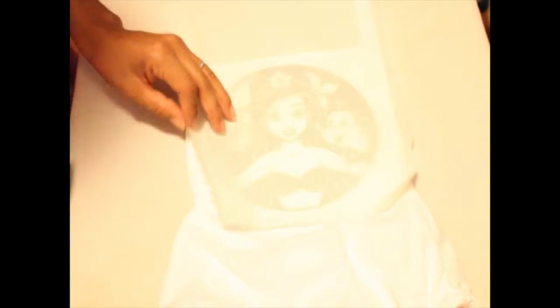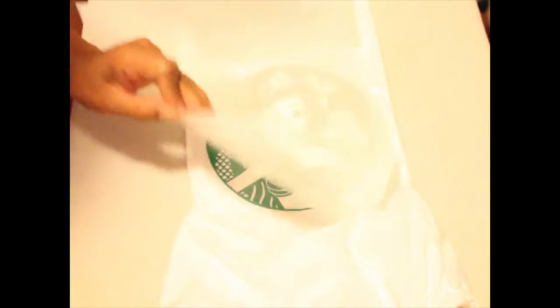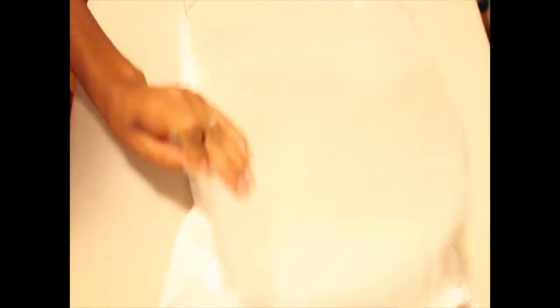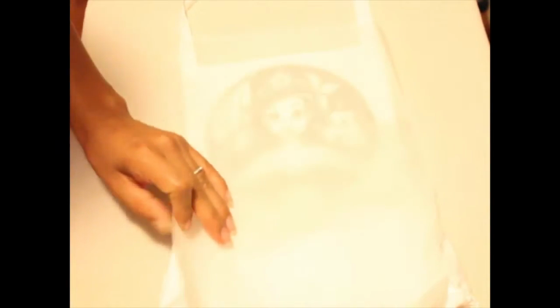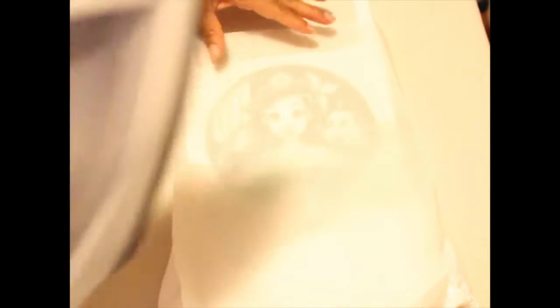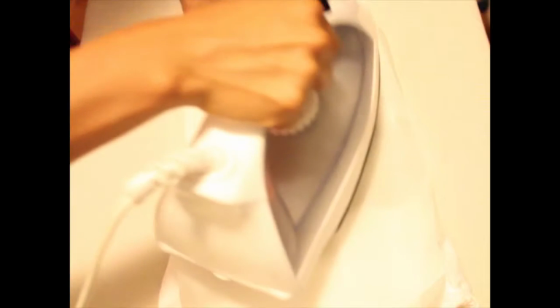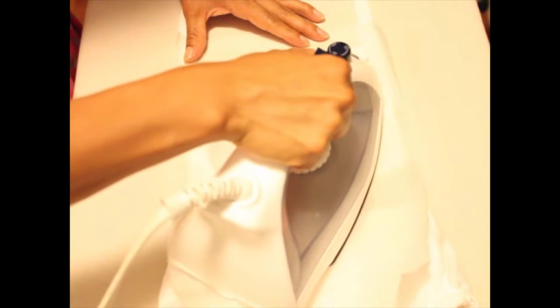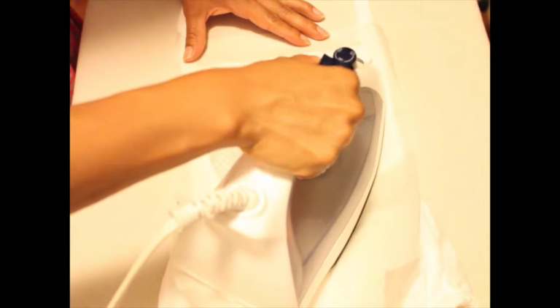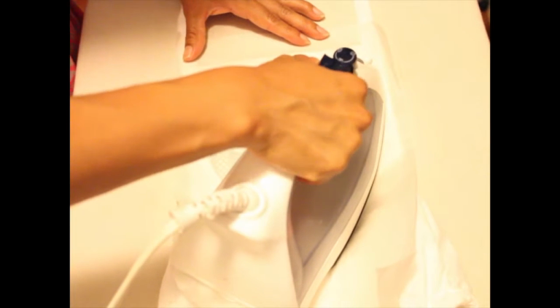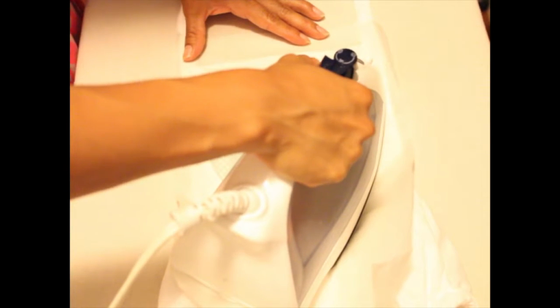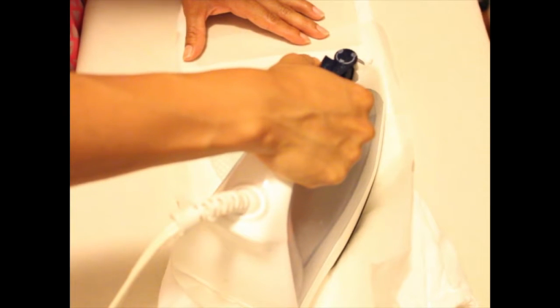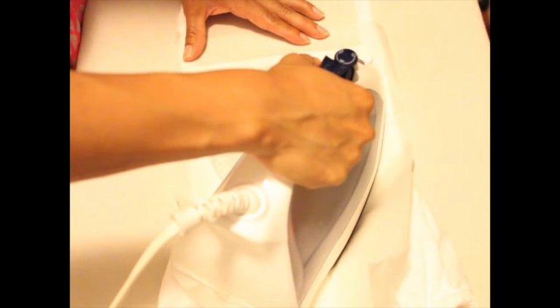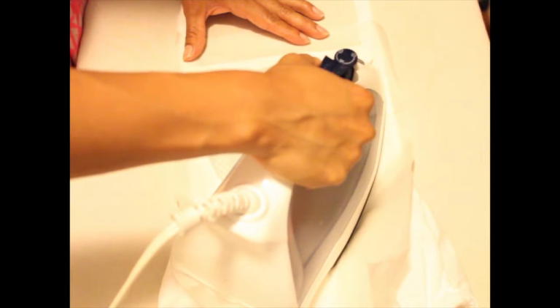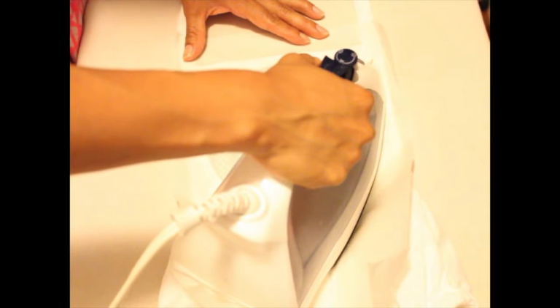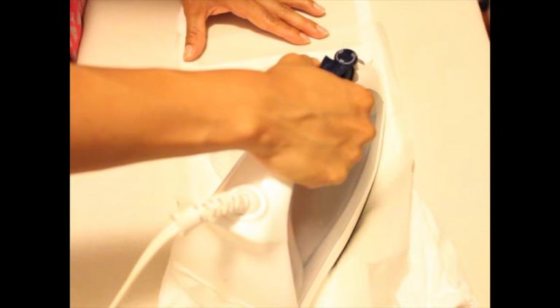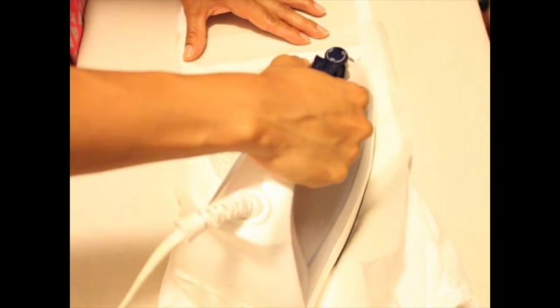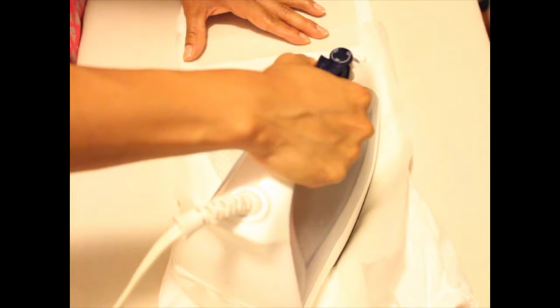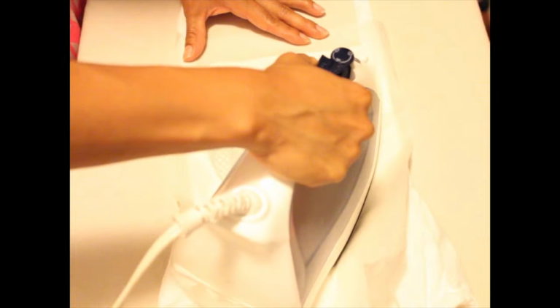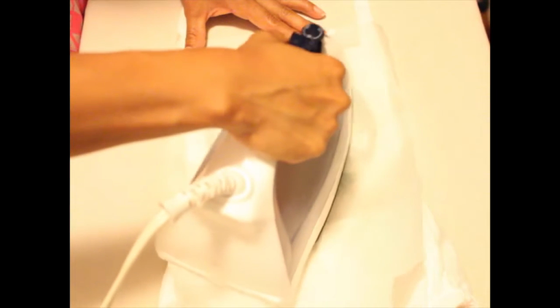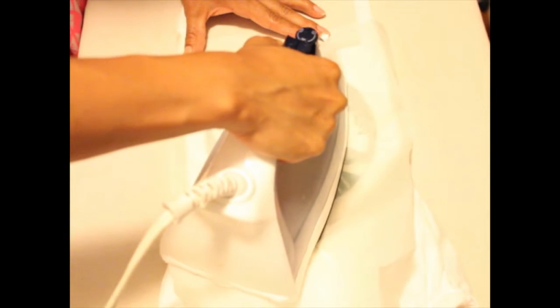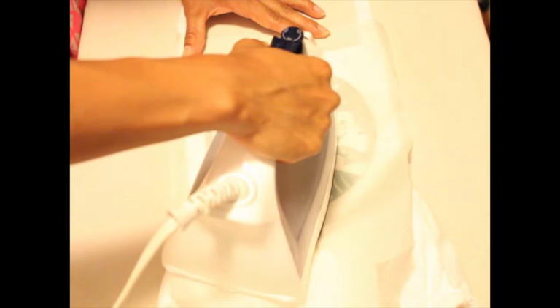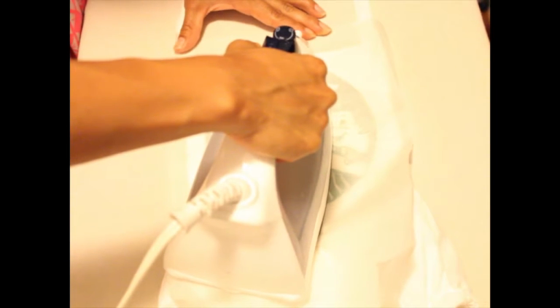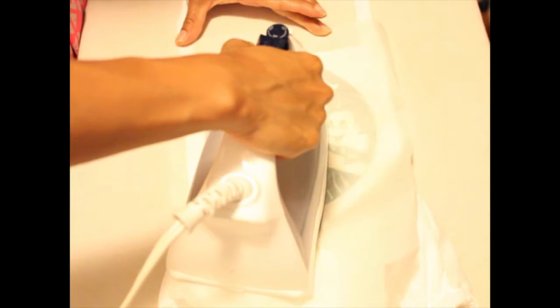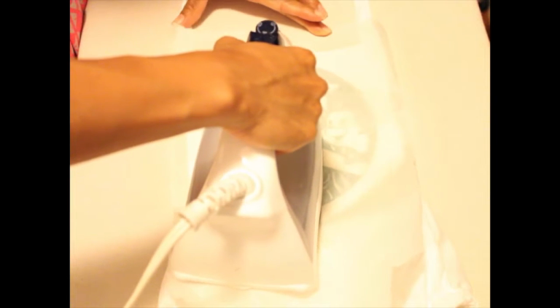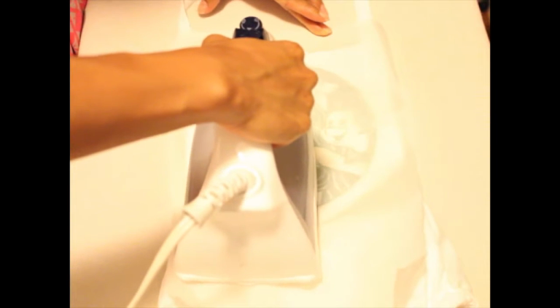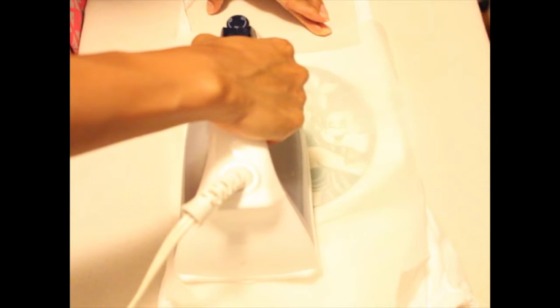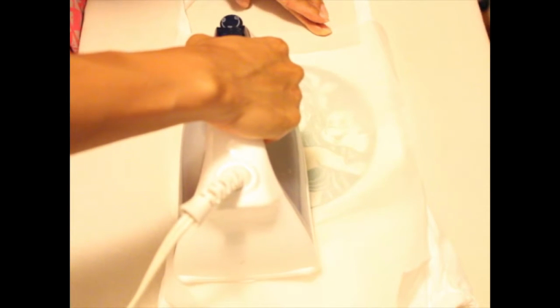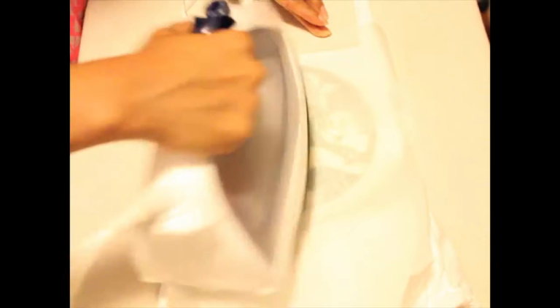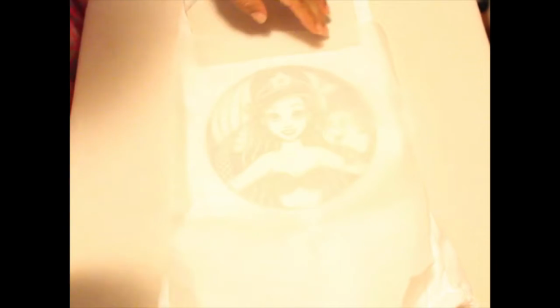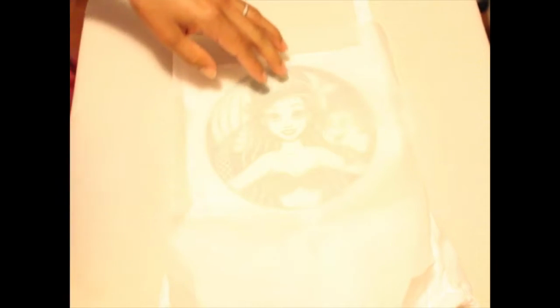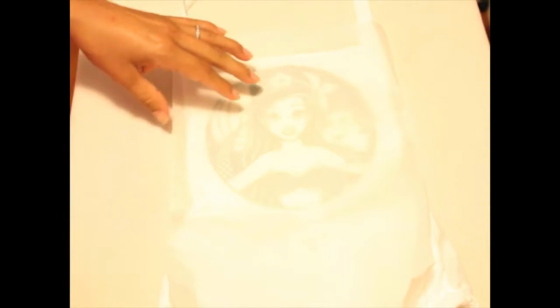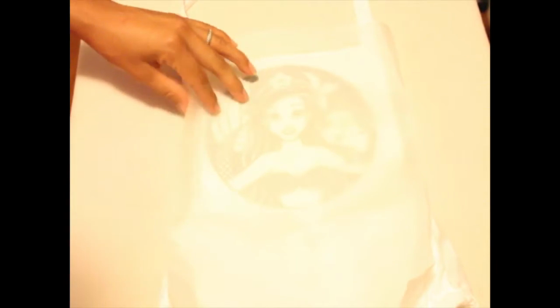So let's raise the heat up to cotton and try it again. I should actually move this down a little so I don't iron my fabric.